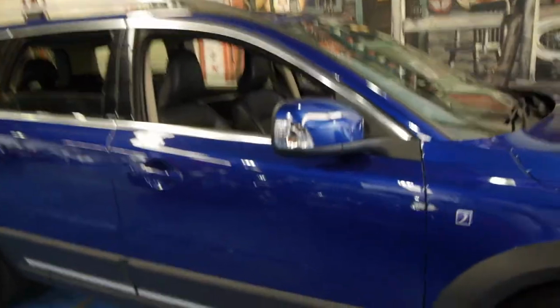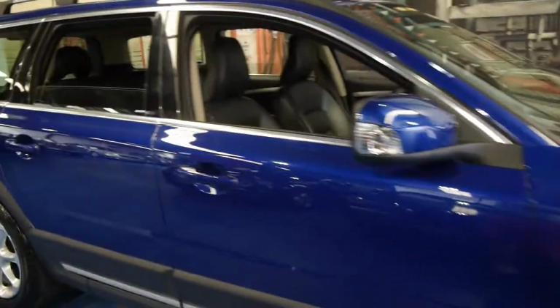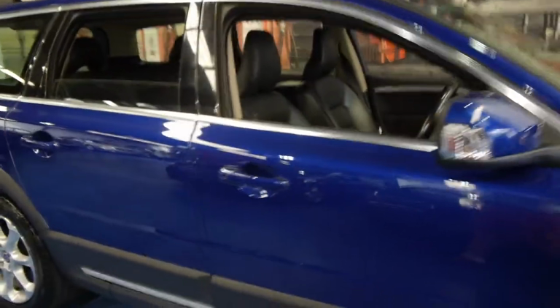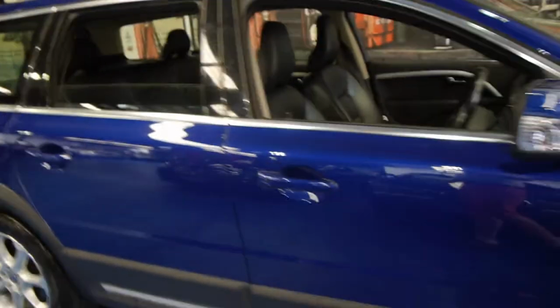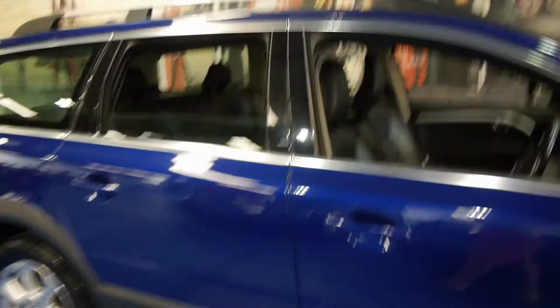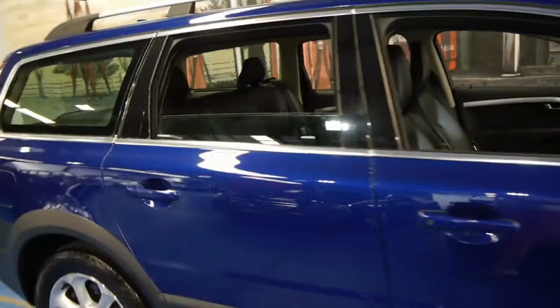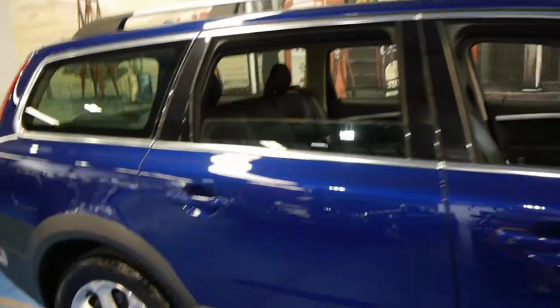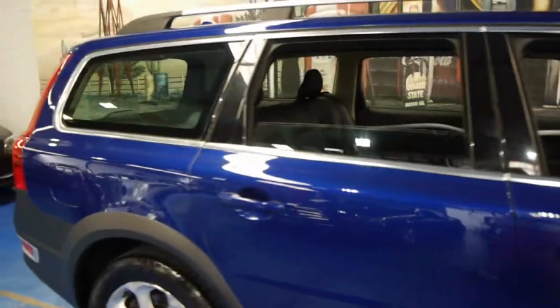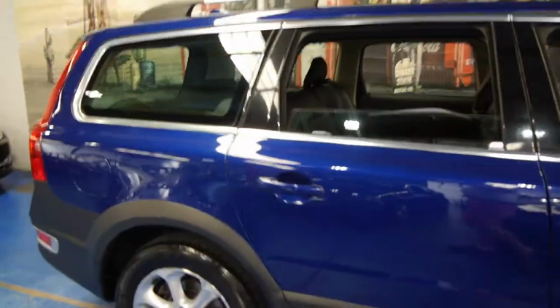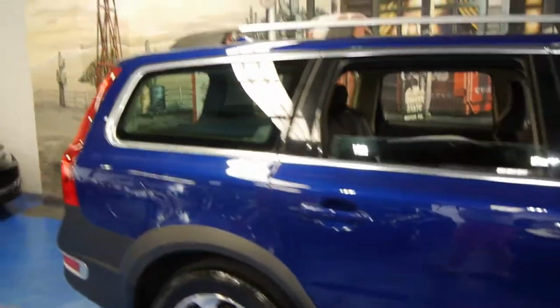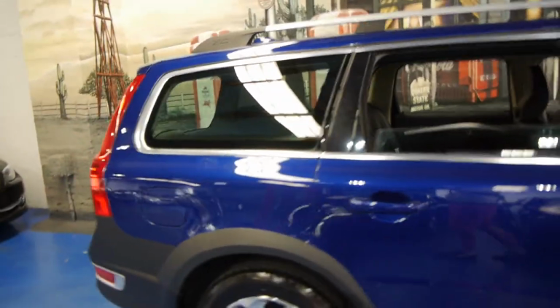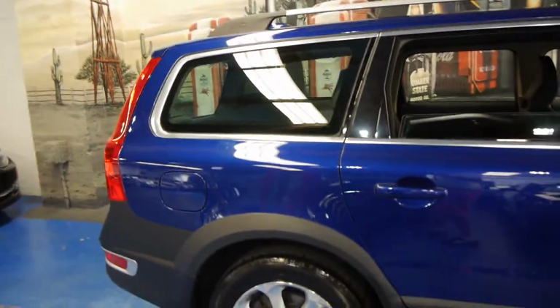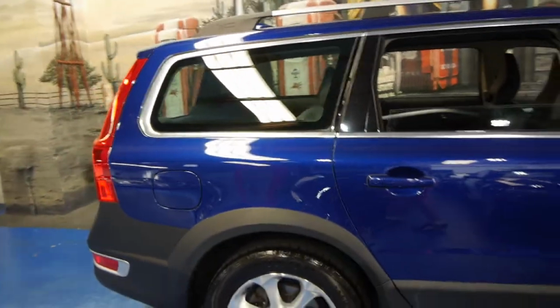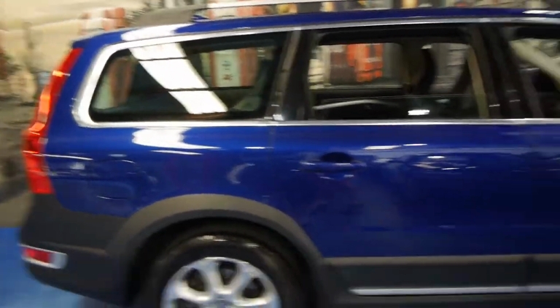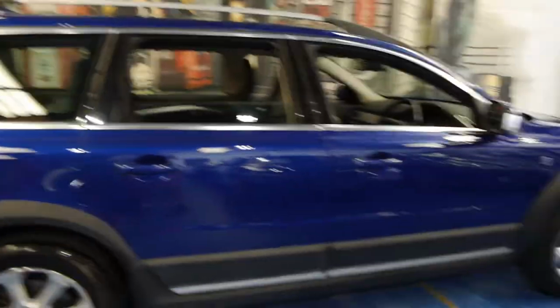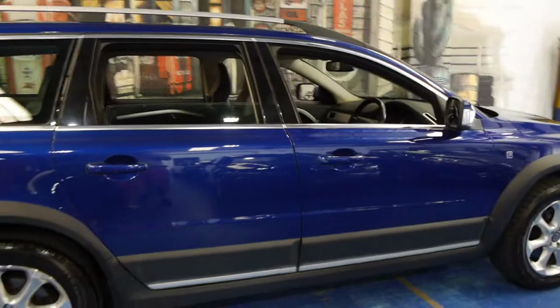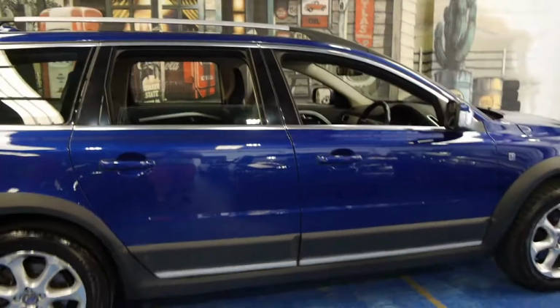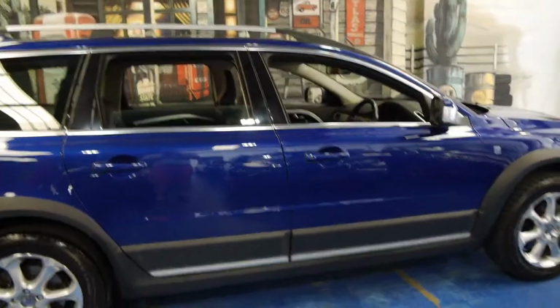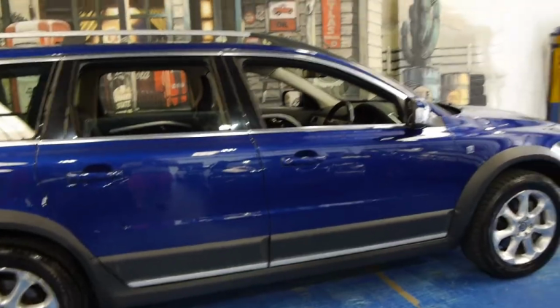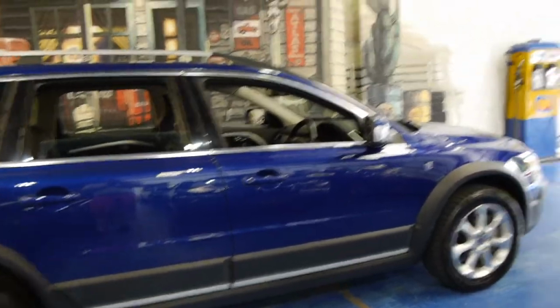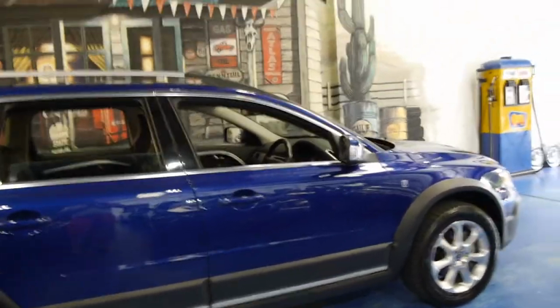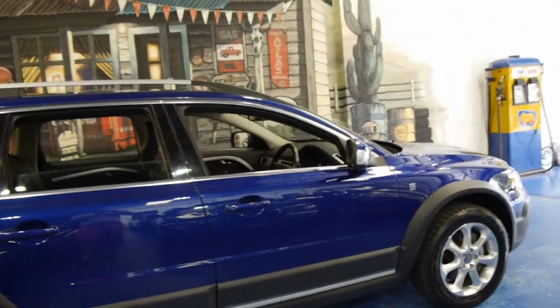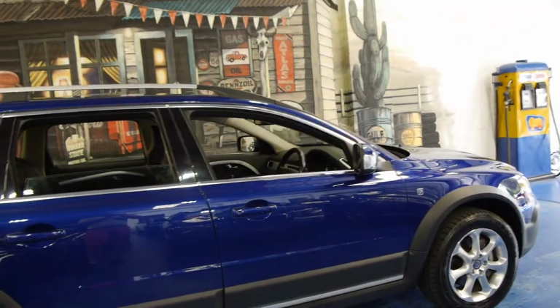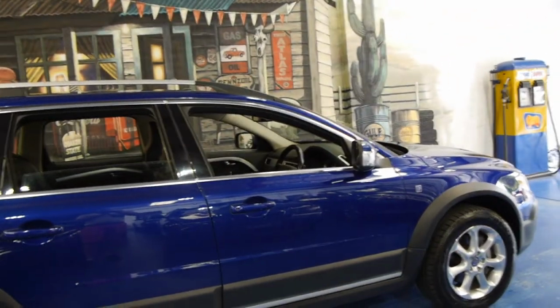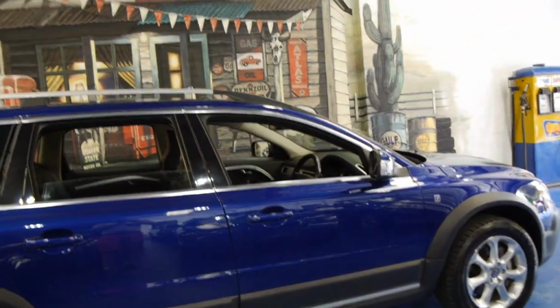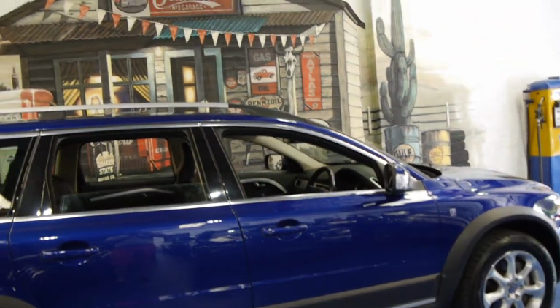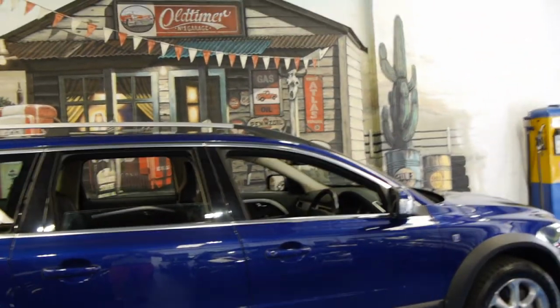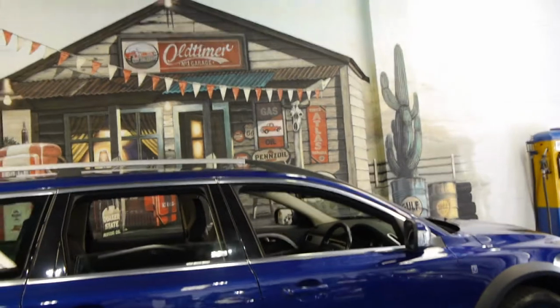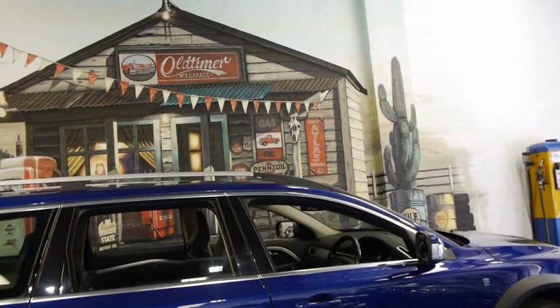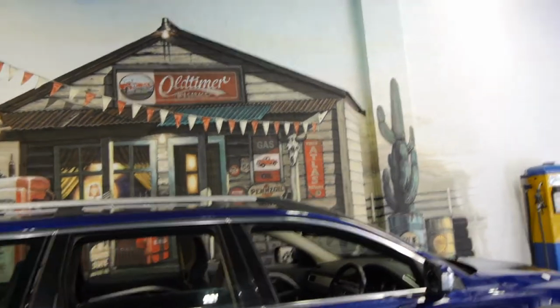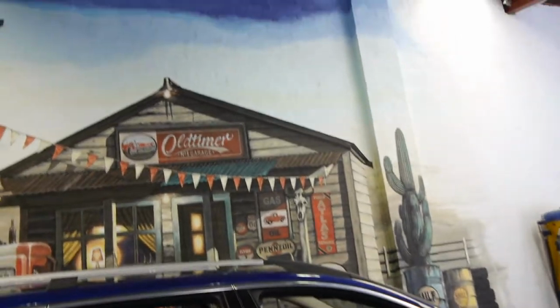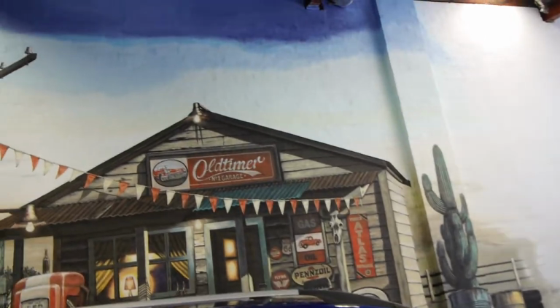So if you've been looking for an XC, please come and have a look at this car. We're very proud of it here at the Old Timer Centre and we'd welcome the opportunity to take you for a test drive. We're the Old Timer Centre — thank you so much for watching.